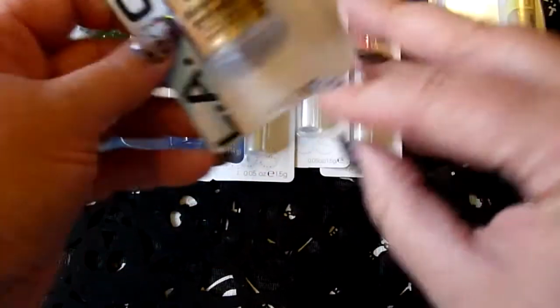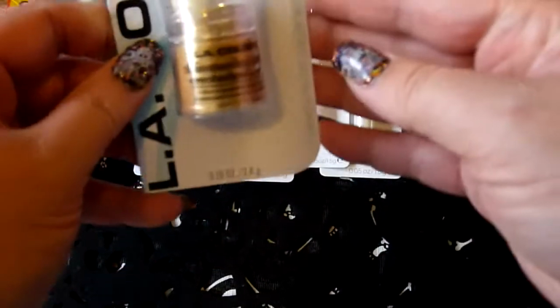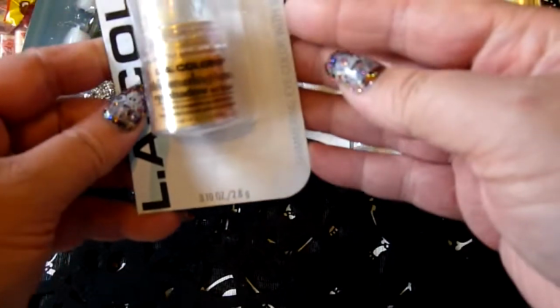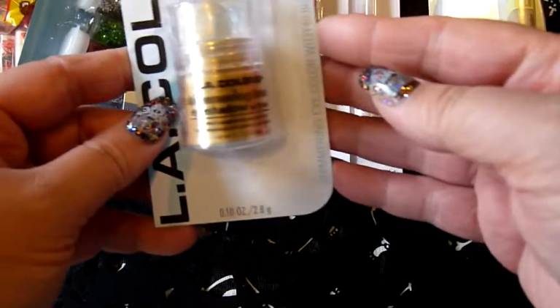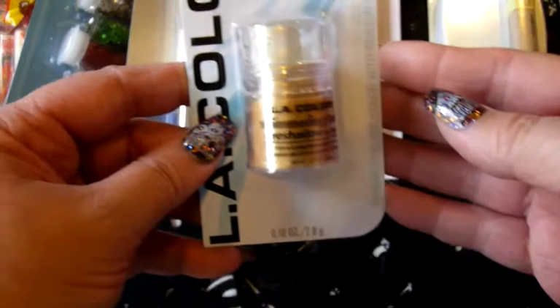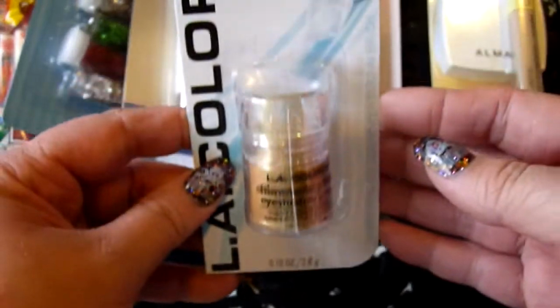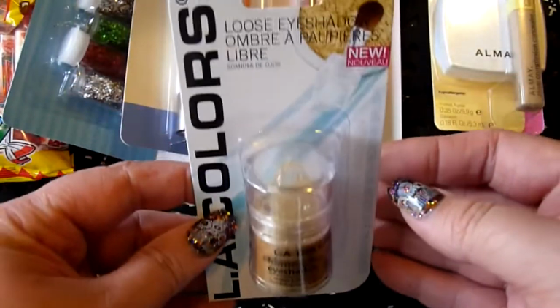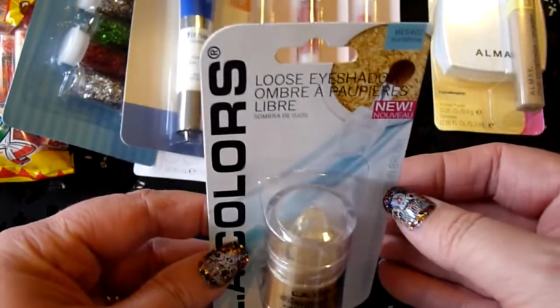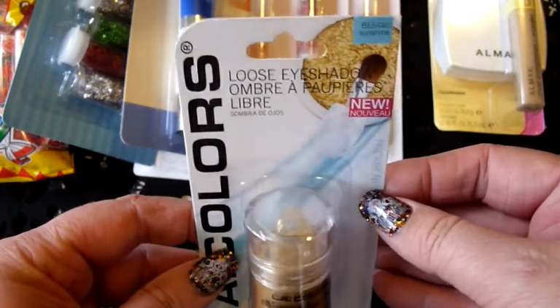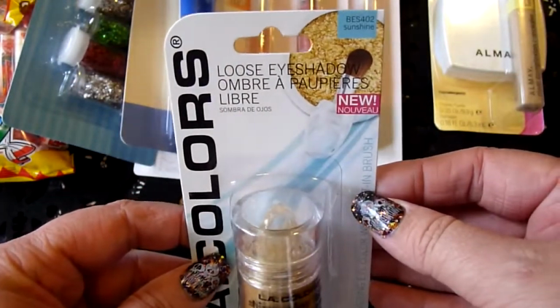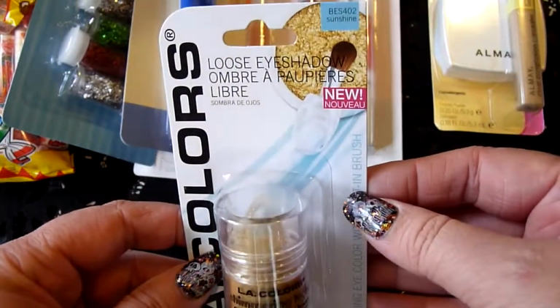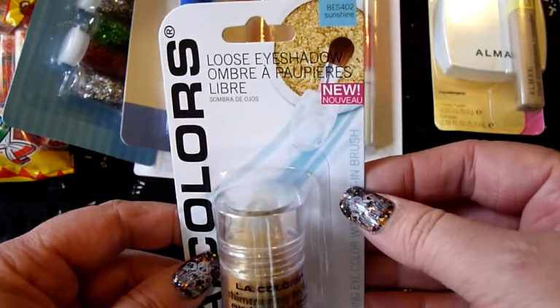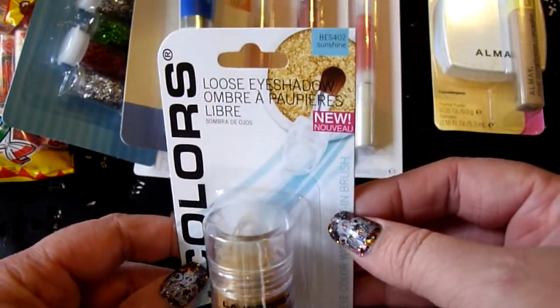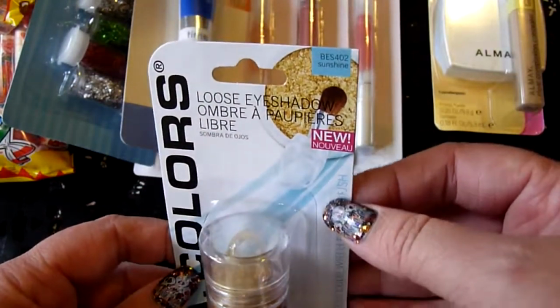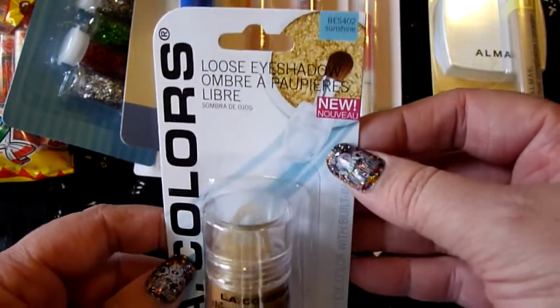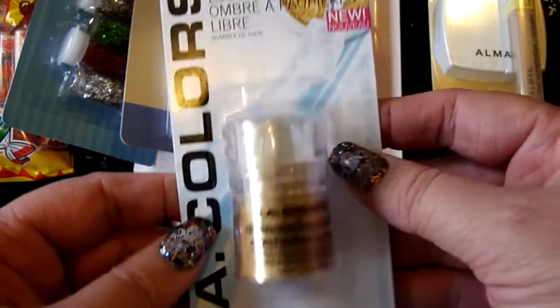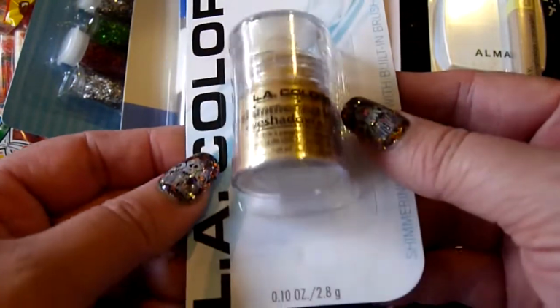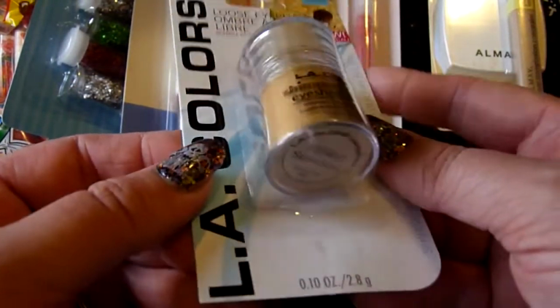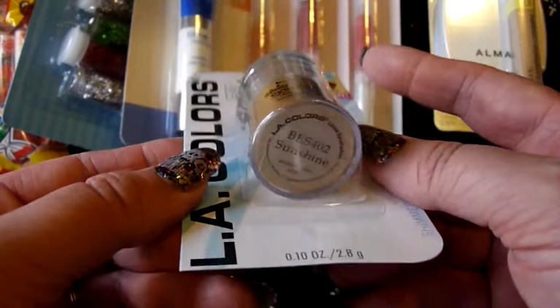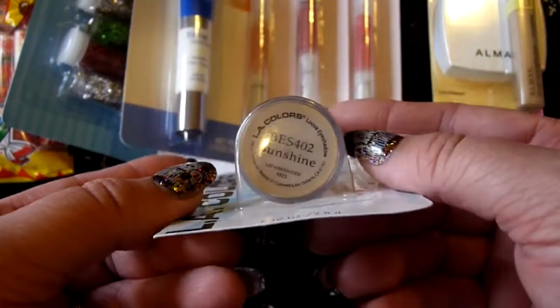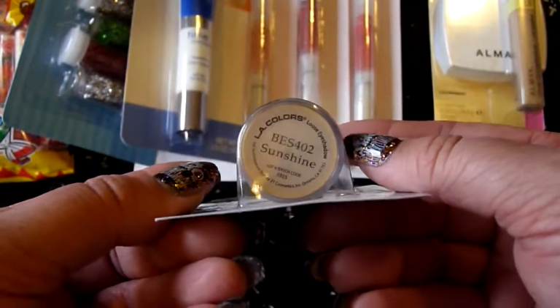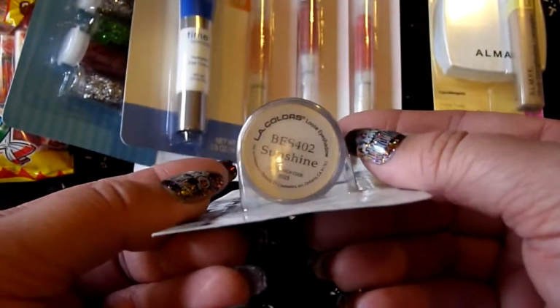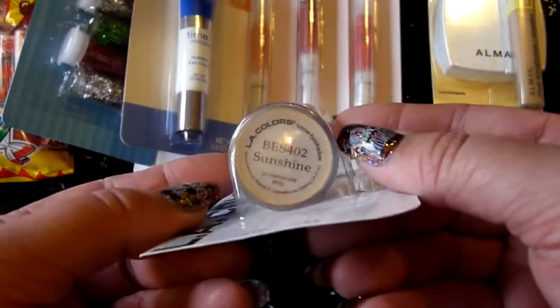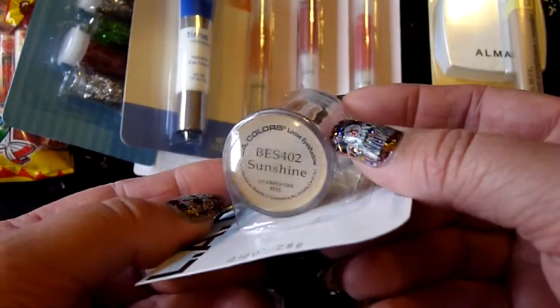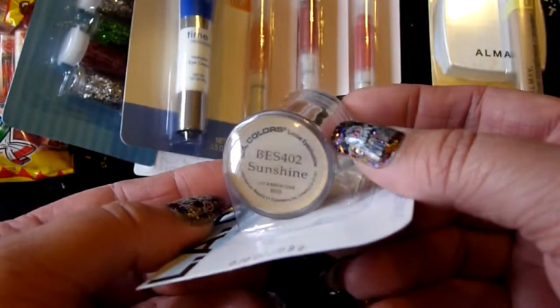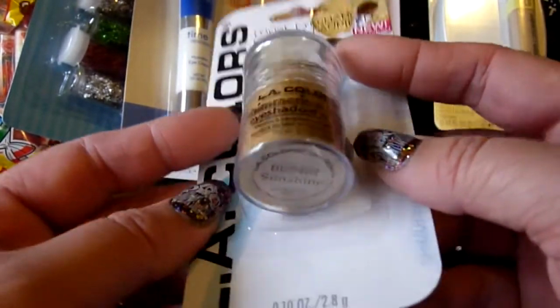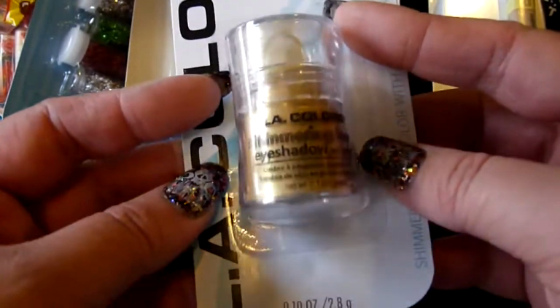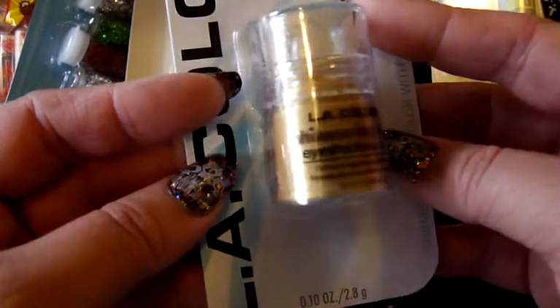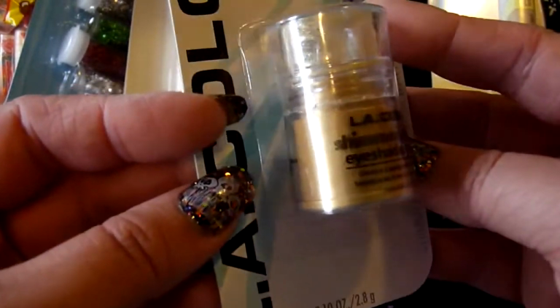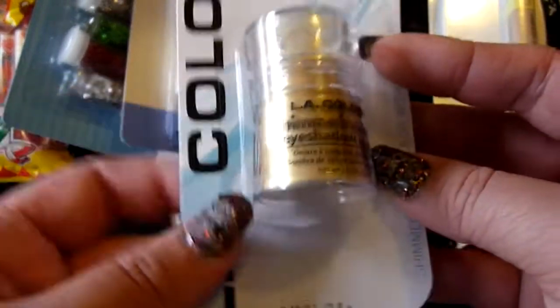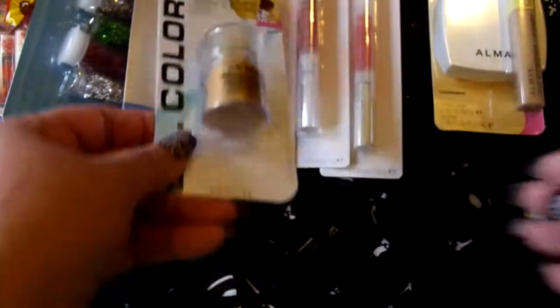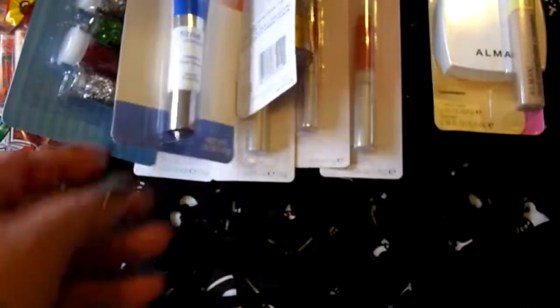I also got this LA Colors Loose Pigment in Sunshine — such a pretty gold. So I got that.